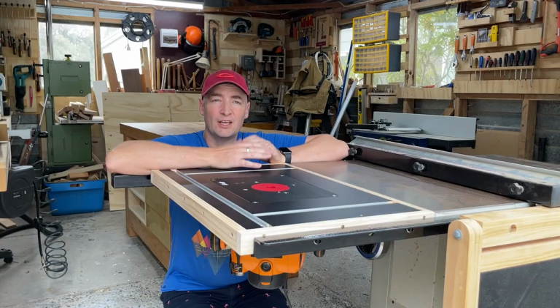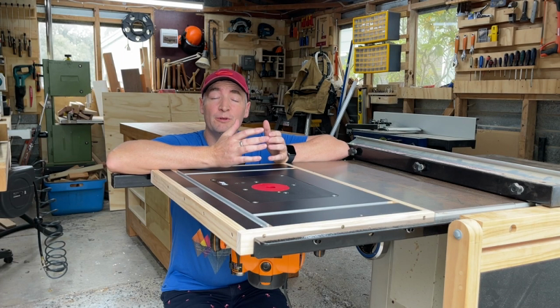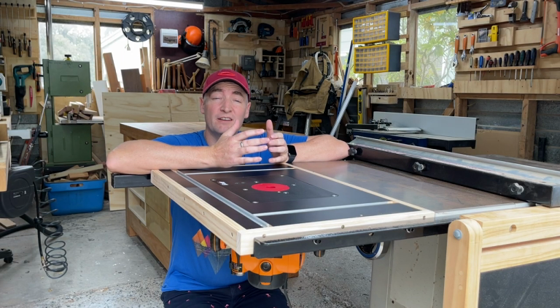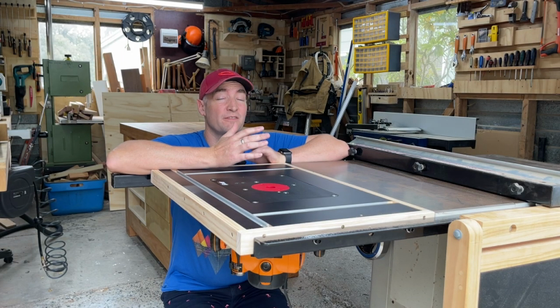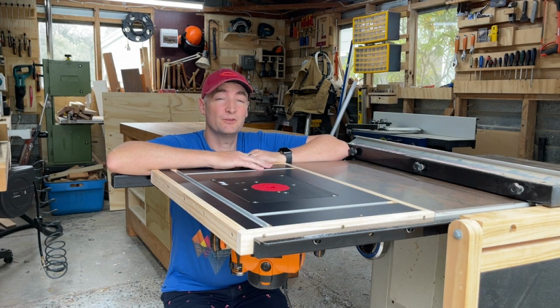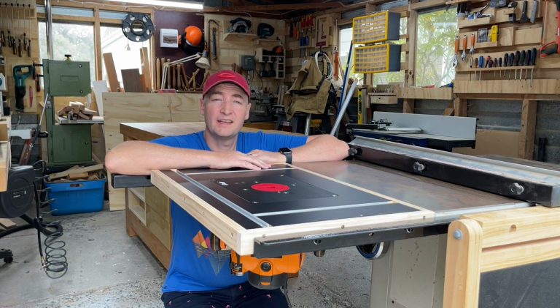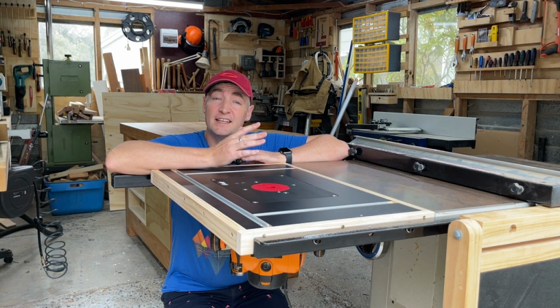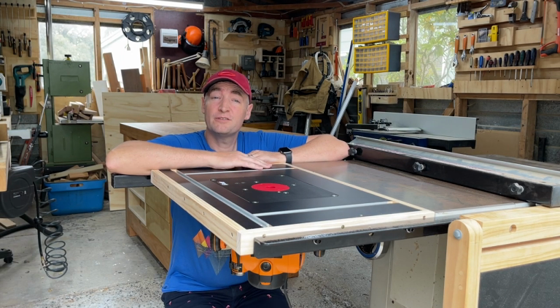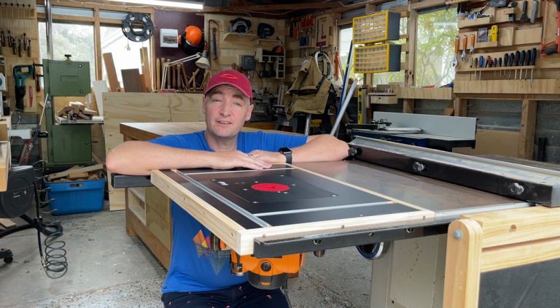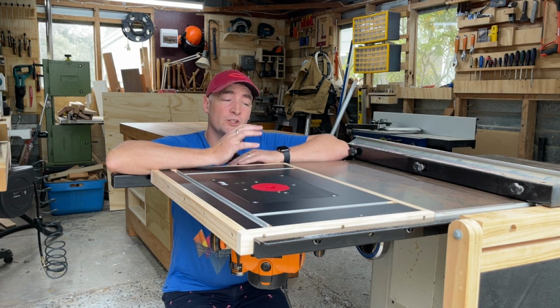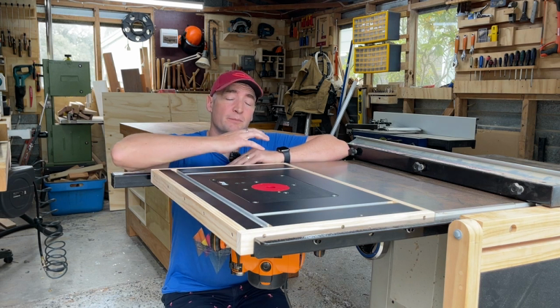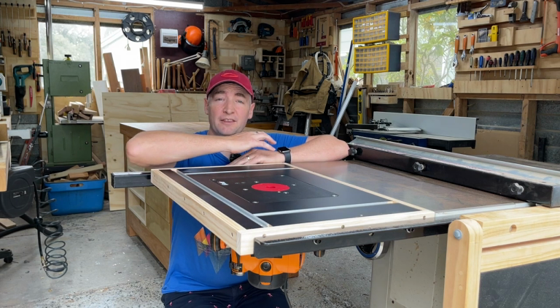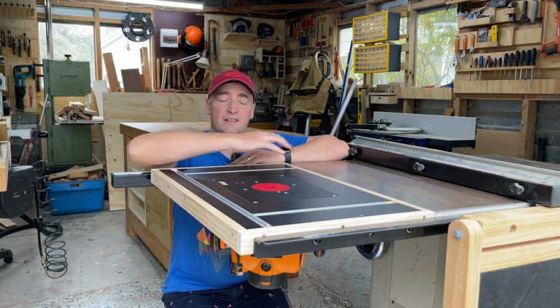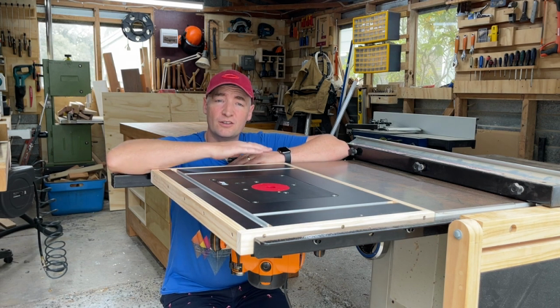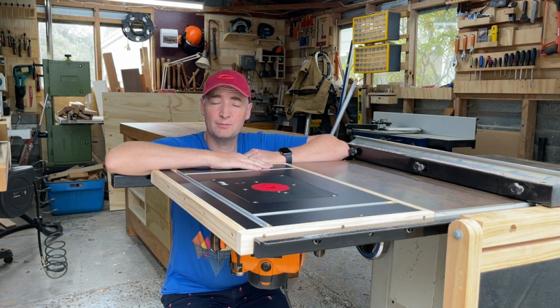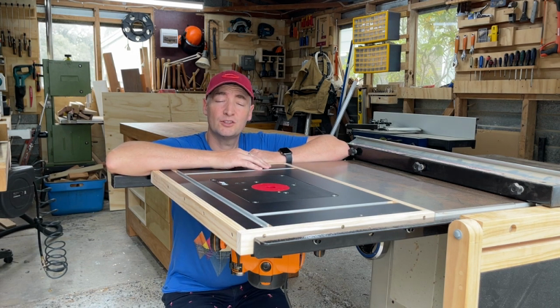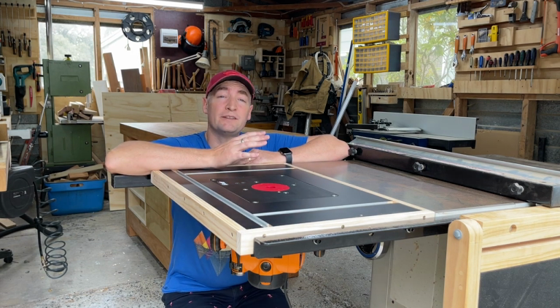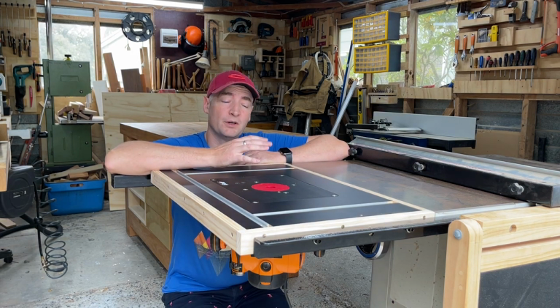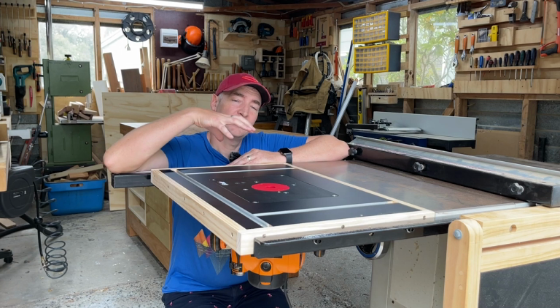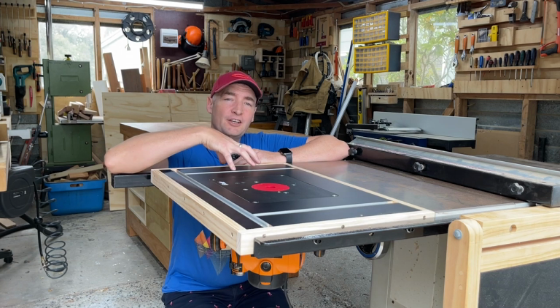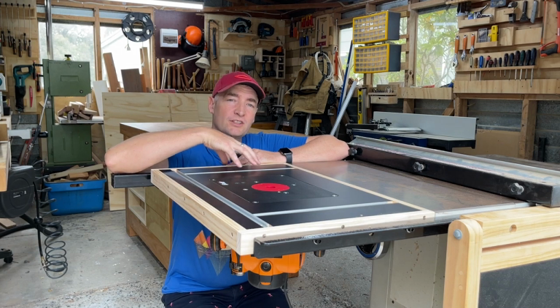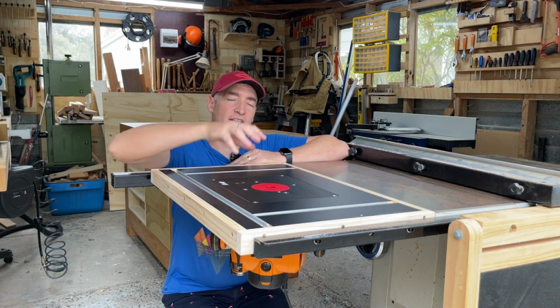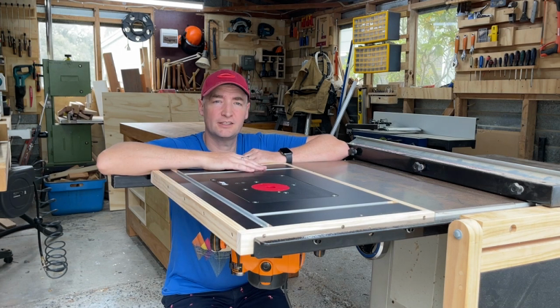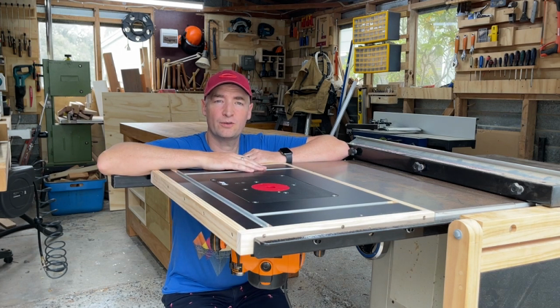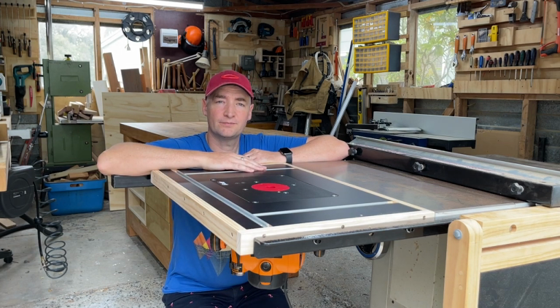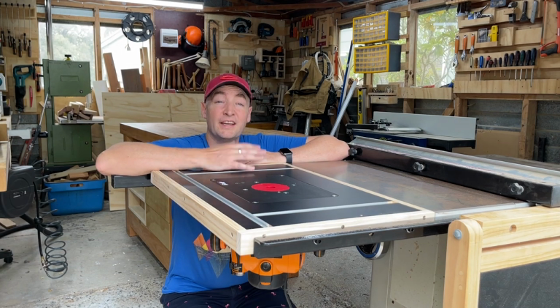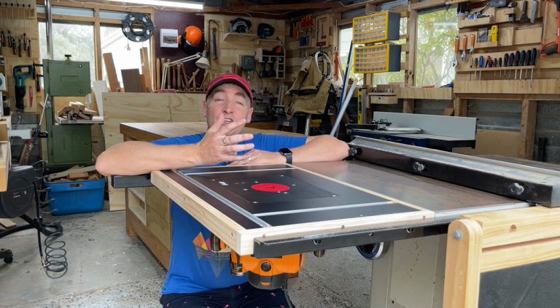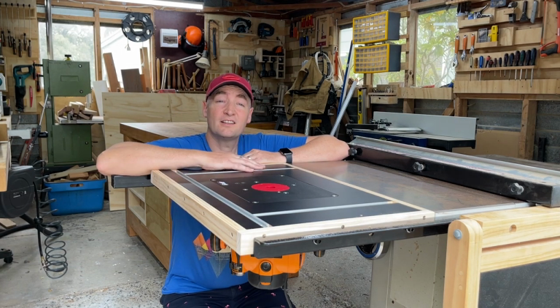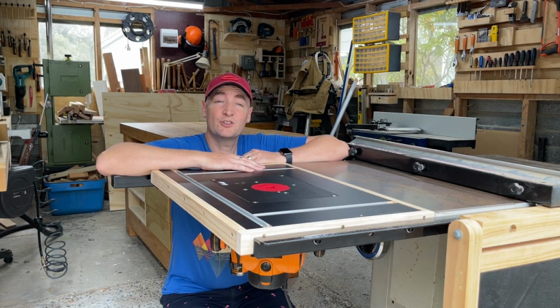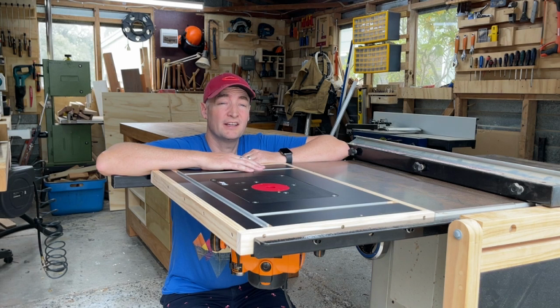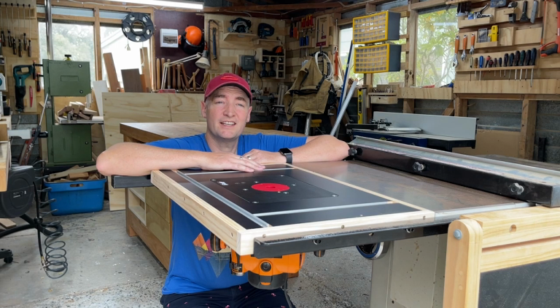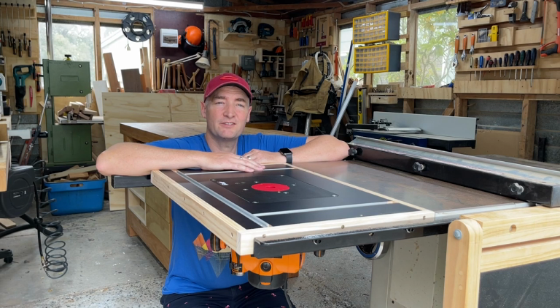Well I hope you enjoyed that video and found it useful. Stay tuned for the next video in which we're going to build out the fence that goes on this table, shortly followed by a vacuum box and dust collection for the whole thing. Don't forget to like and subscribe and I'll see you in the next video.